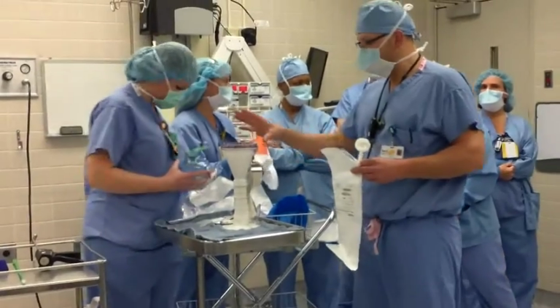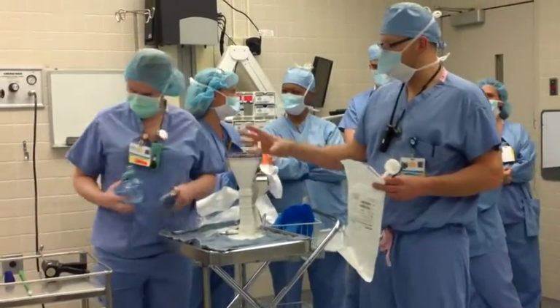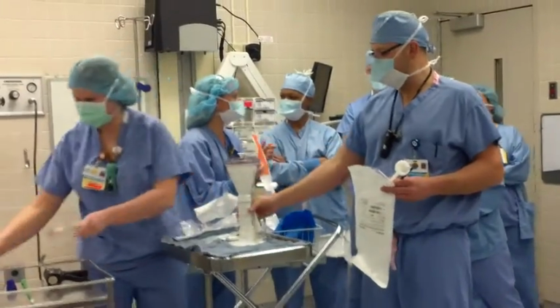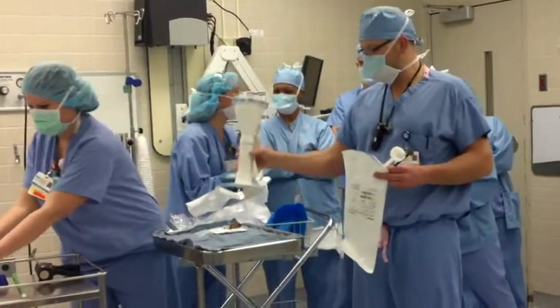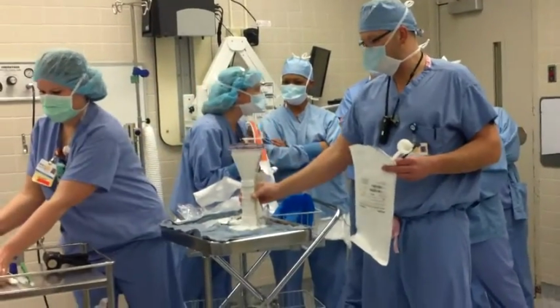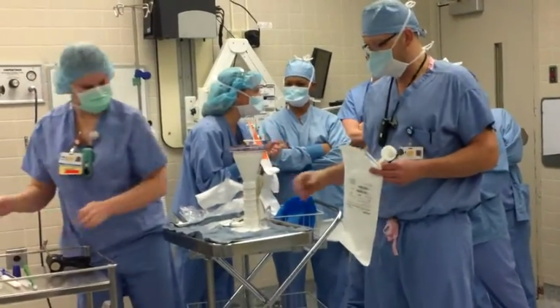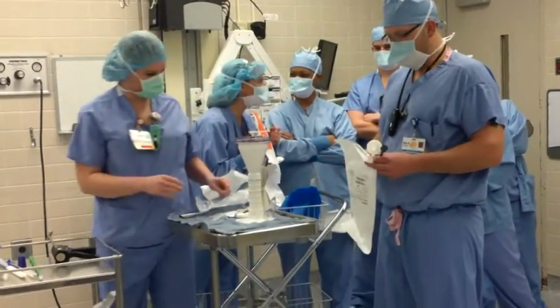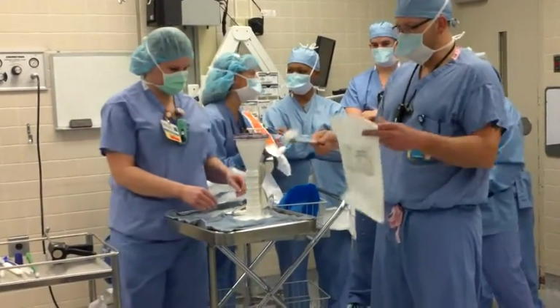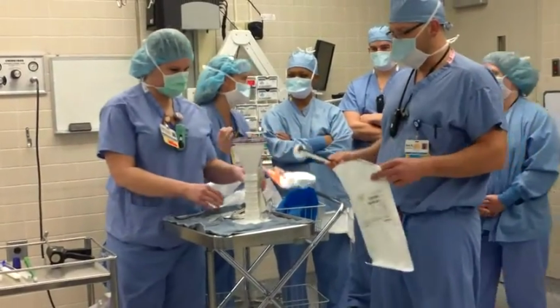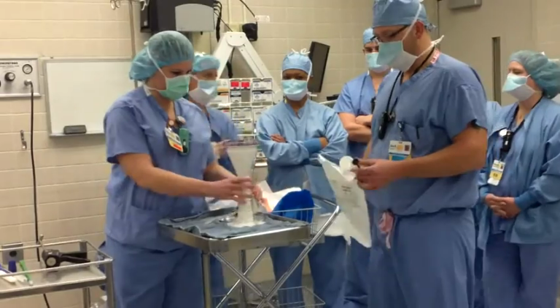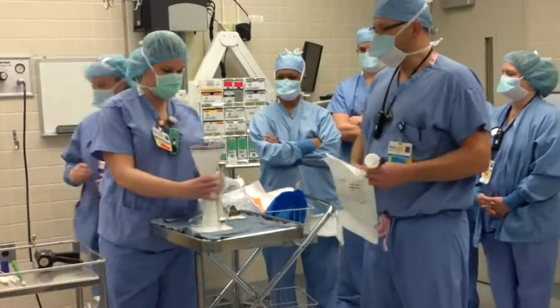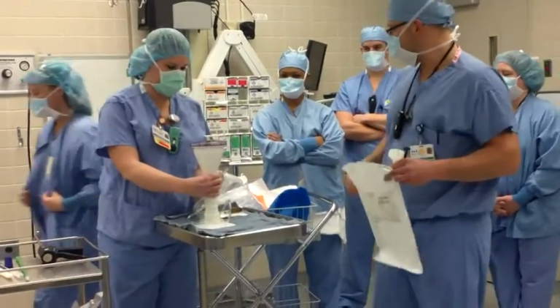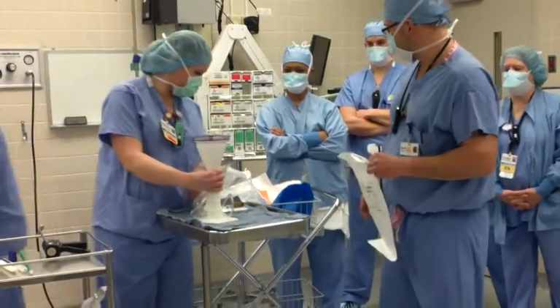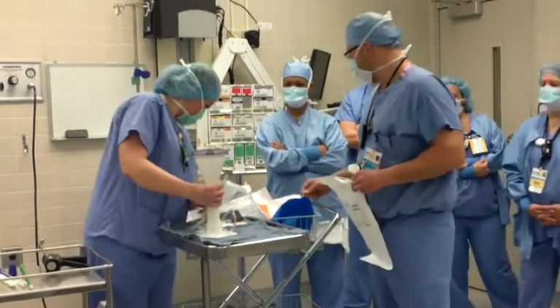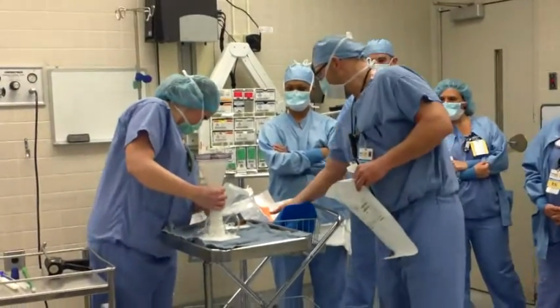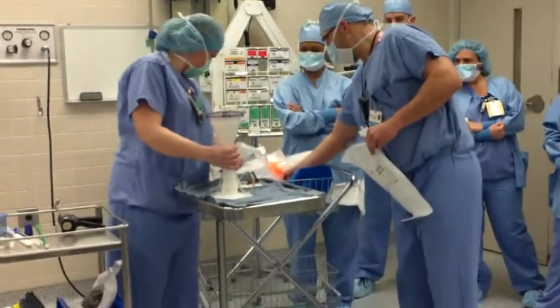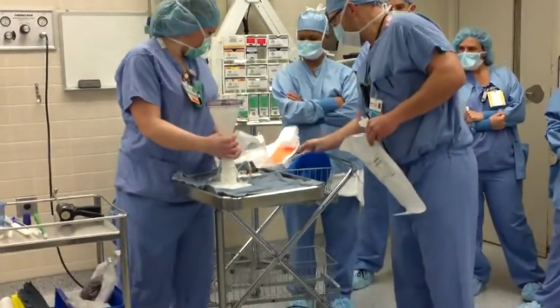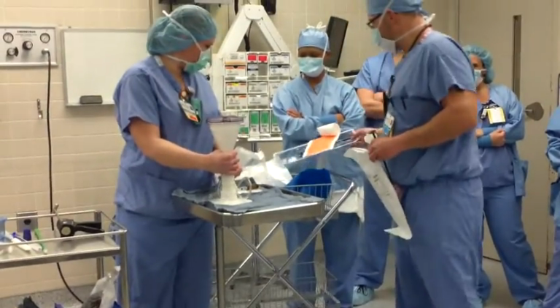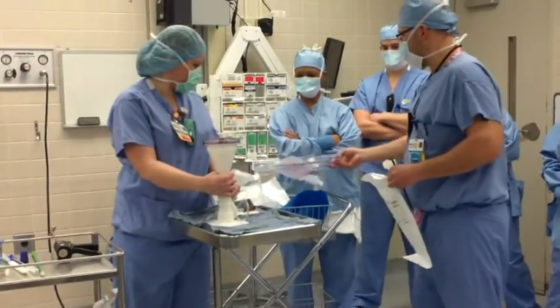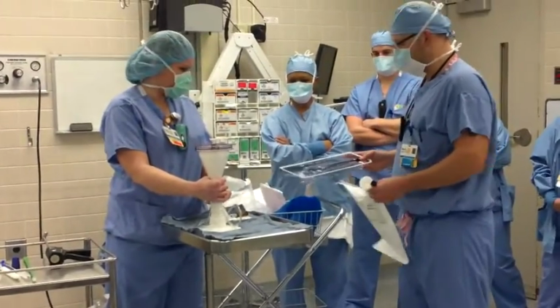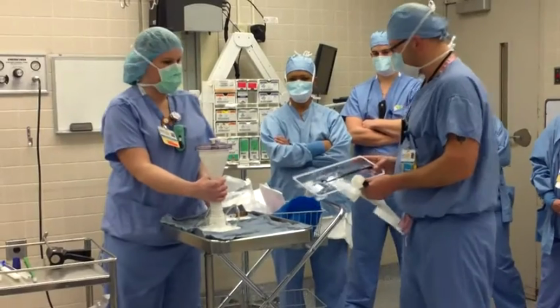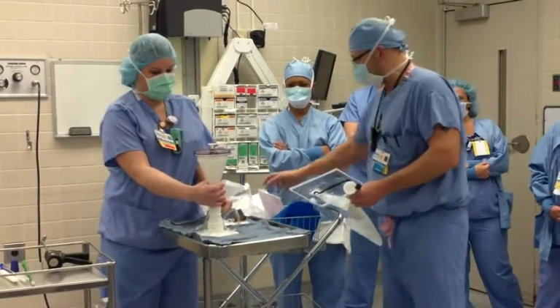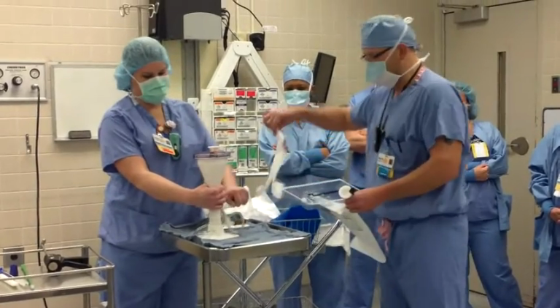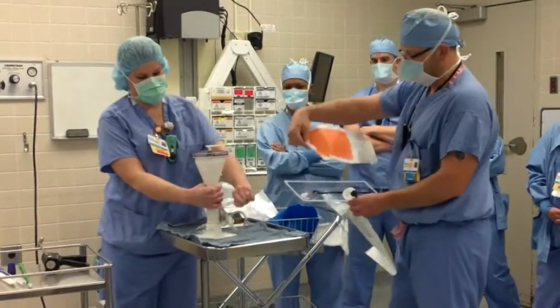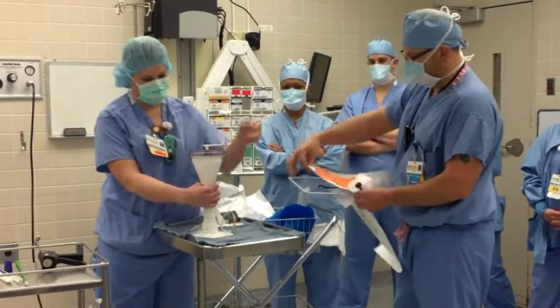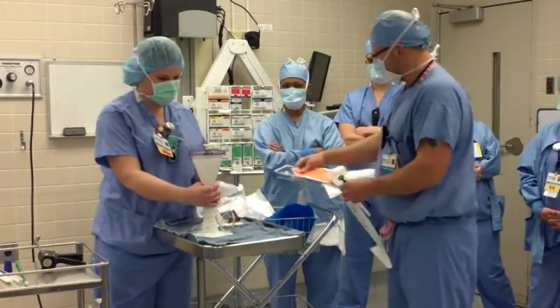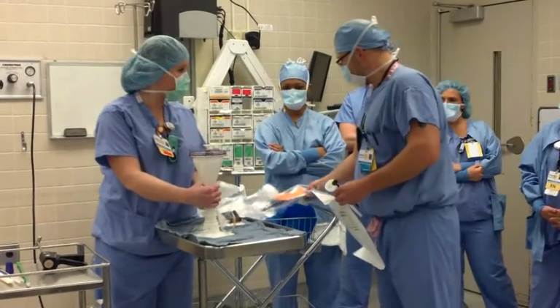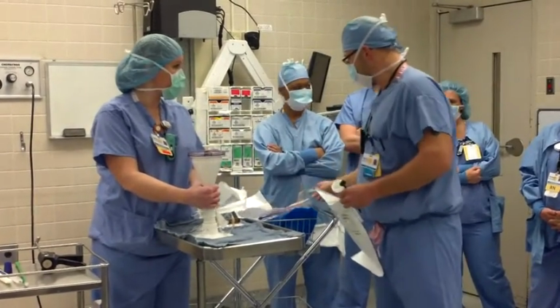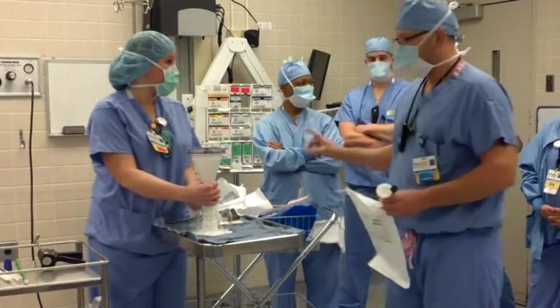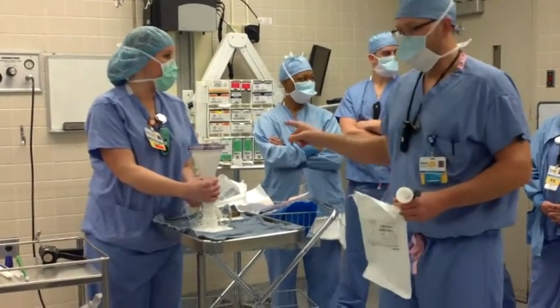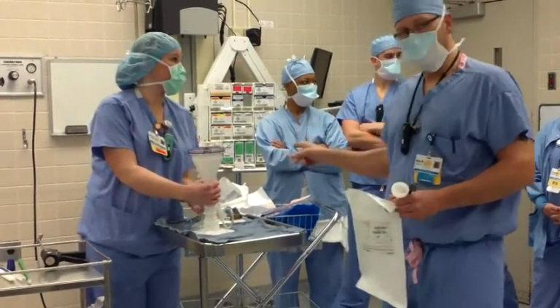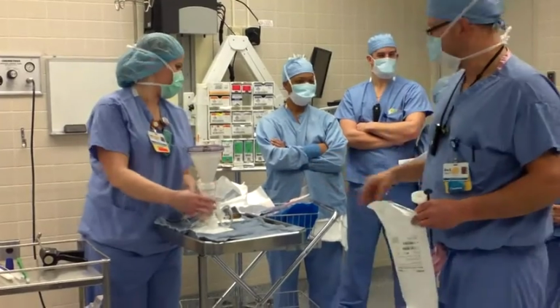Mostly the one I'm worried about is this. This is the one that gets people in trouble because there's a few steps to it. So what you have to have is this disposable kit here, which comes with this orange wrapper on top of it. The orange wrapper has an implant in it.